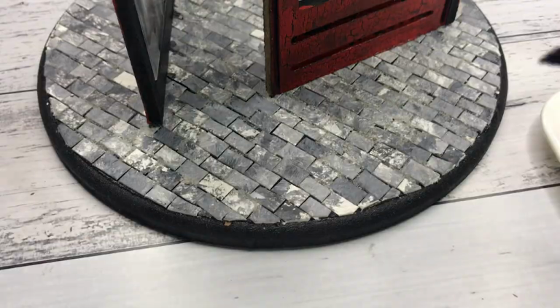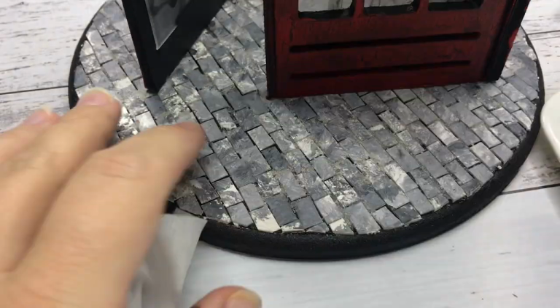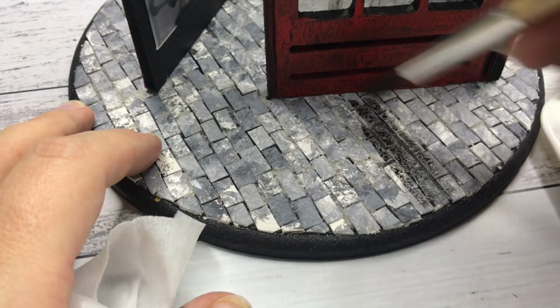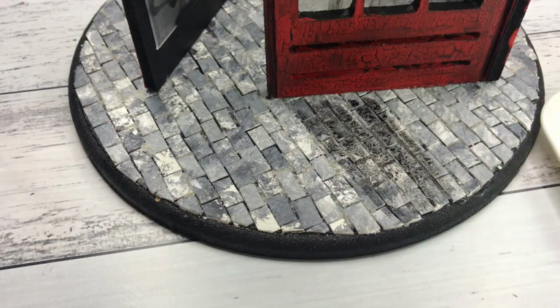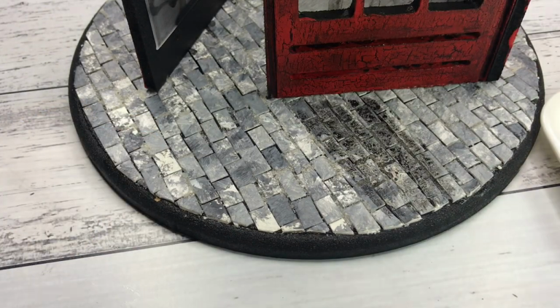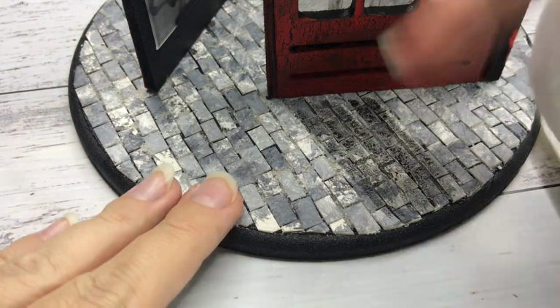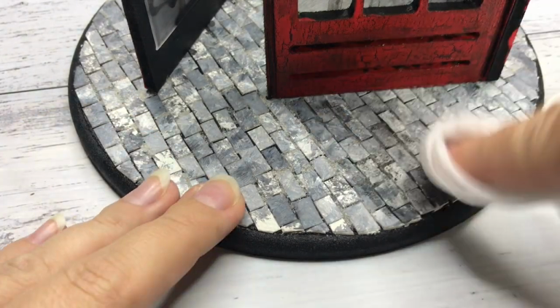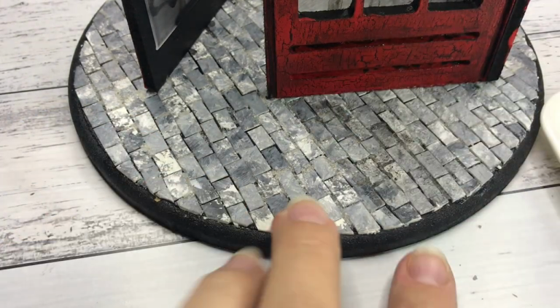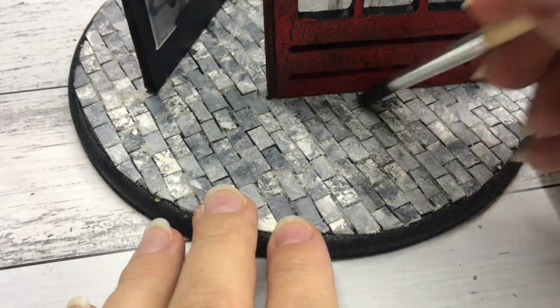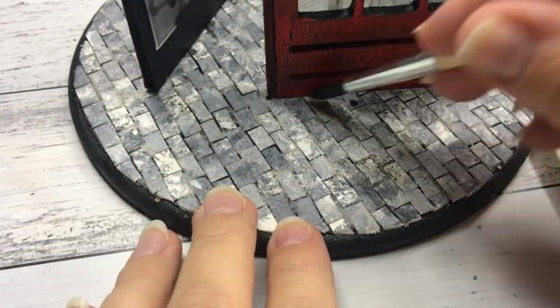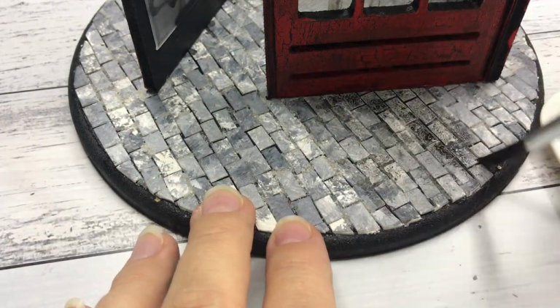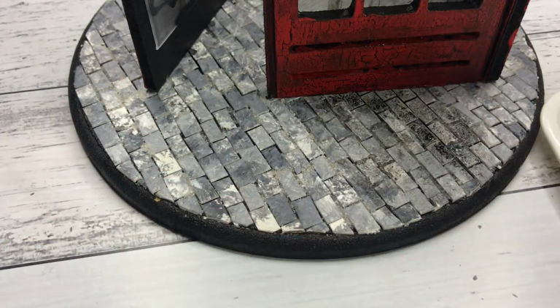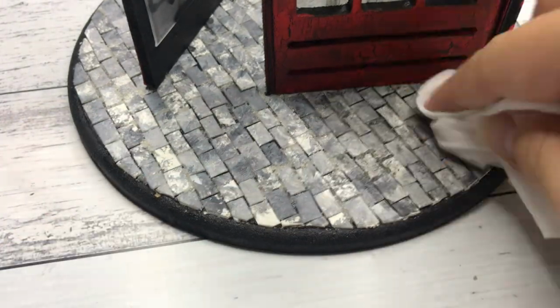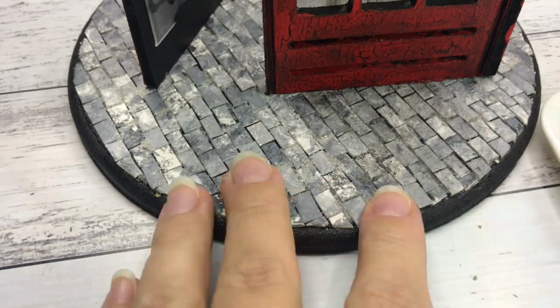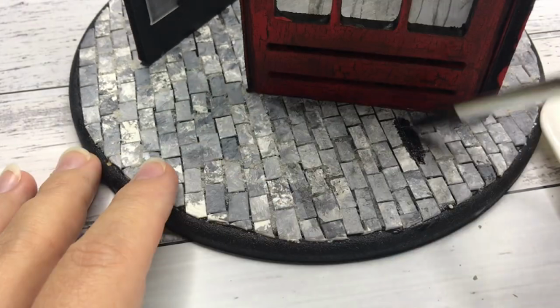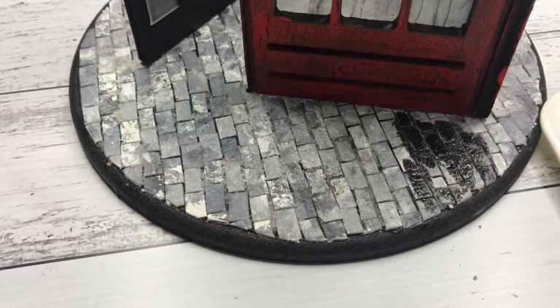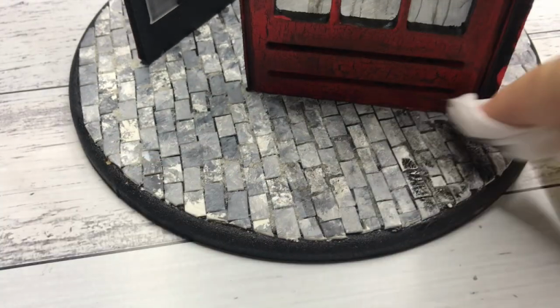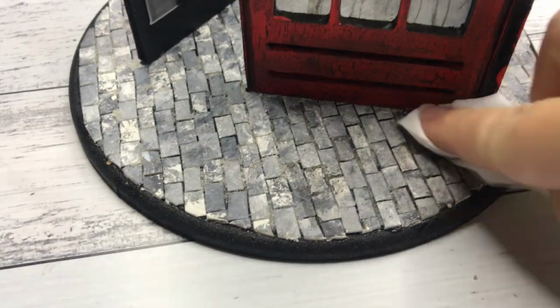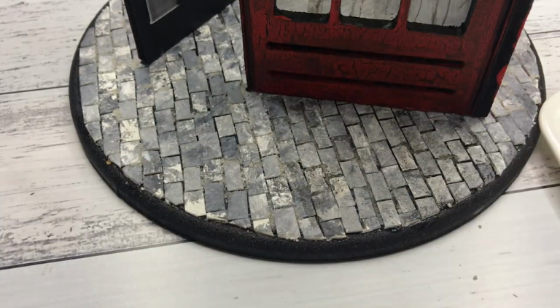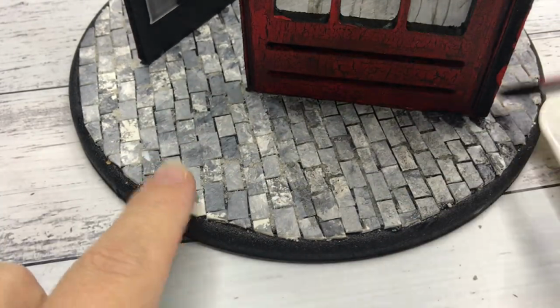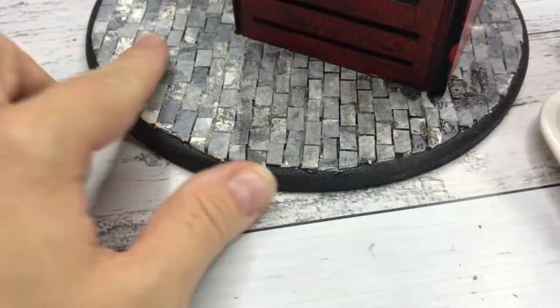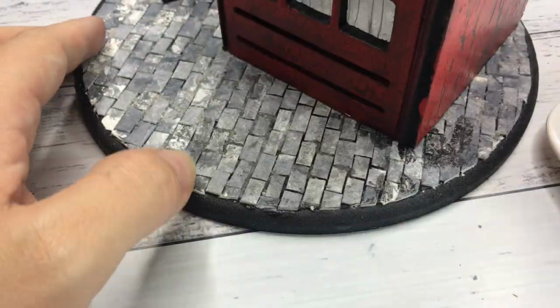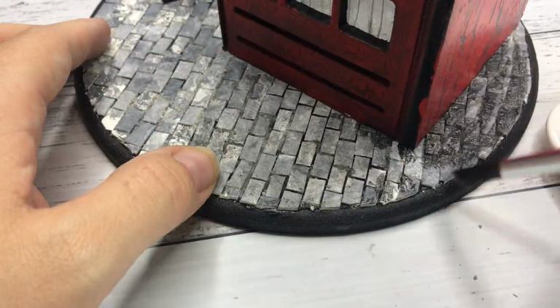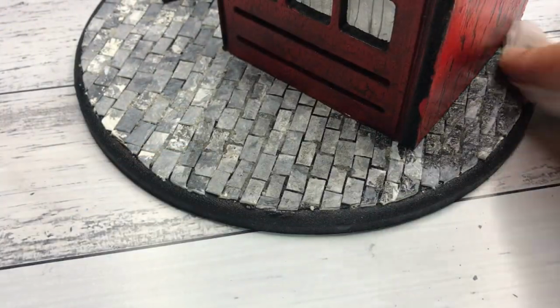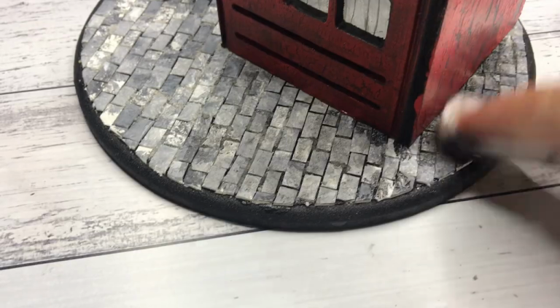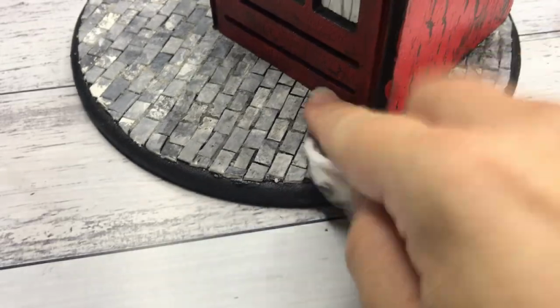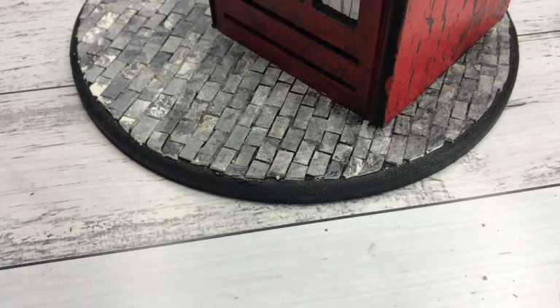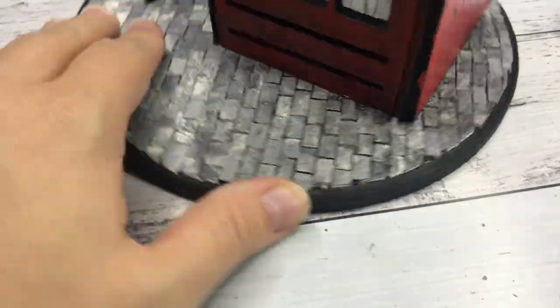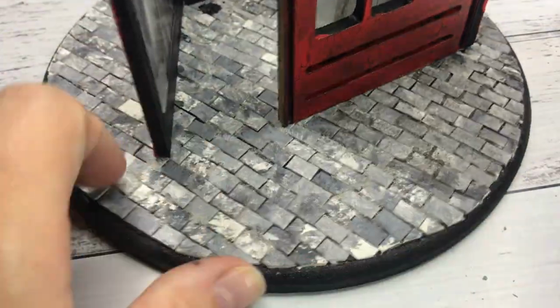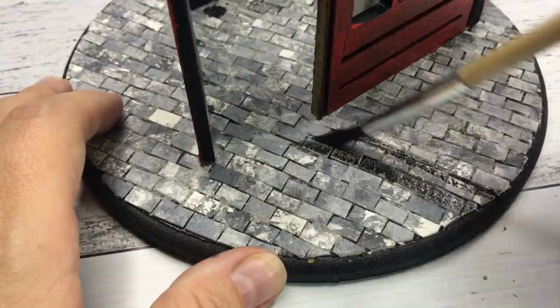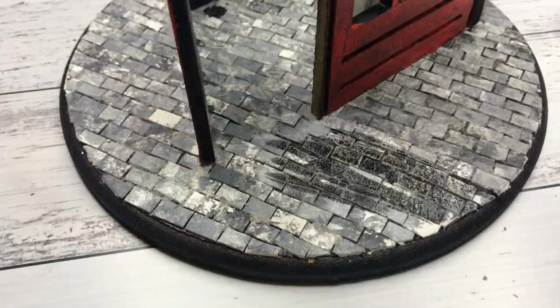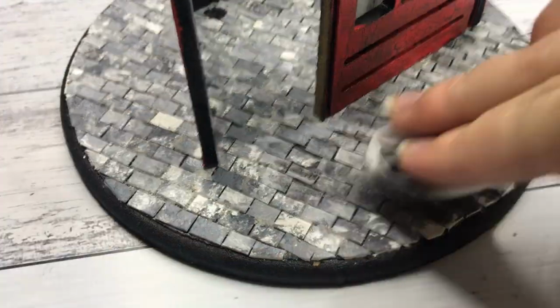A technique I often use is applying an acrylic wash to projects and then wiping the excess off to leave just a touch of color behind. That is what I did with the cobblestone base — it makes the overall appearance more realistic and I love that look.